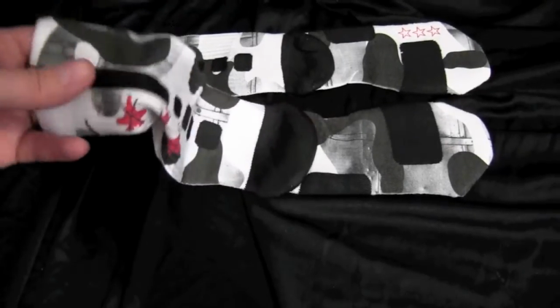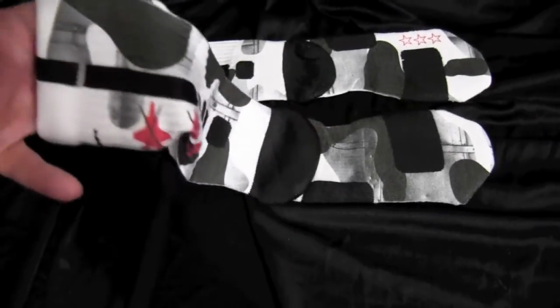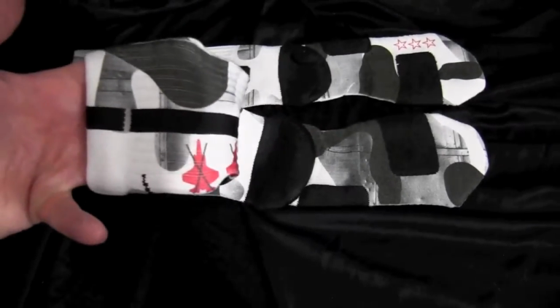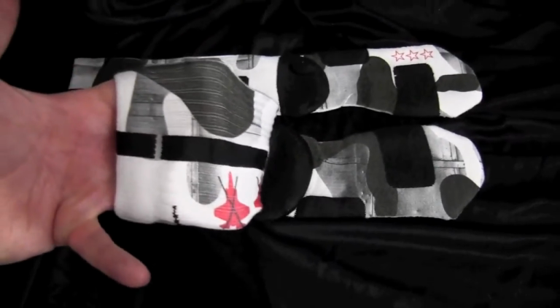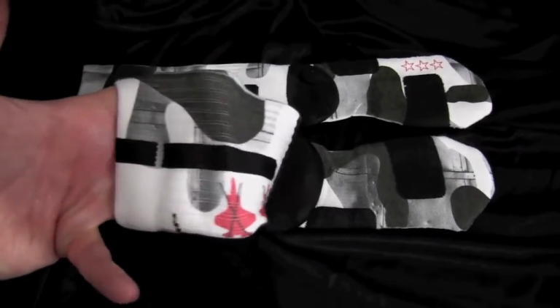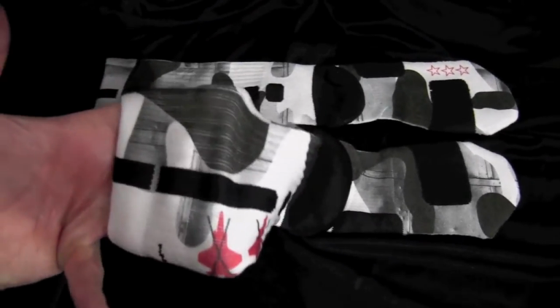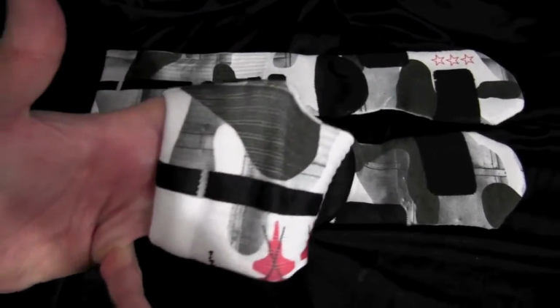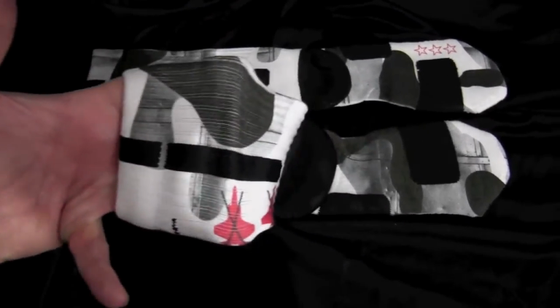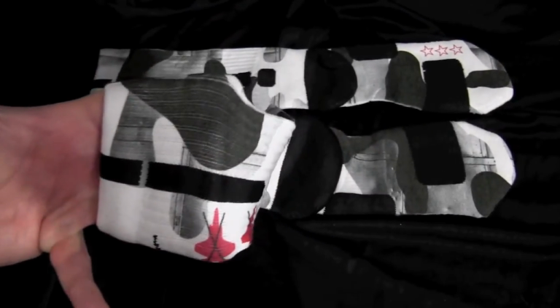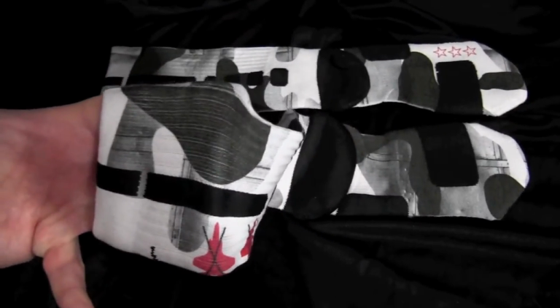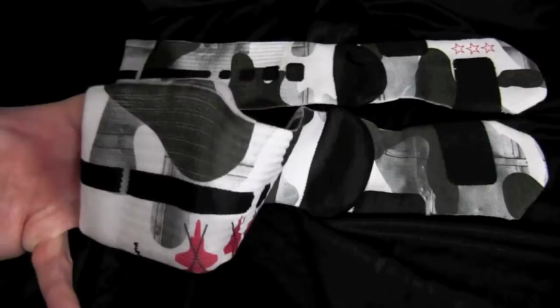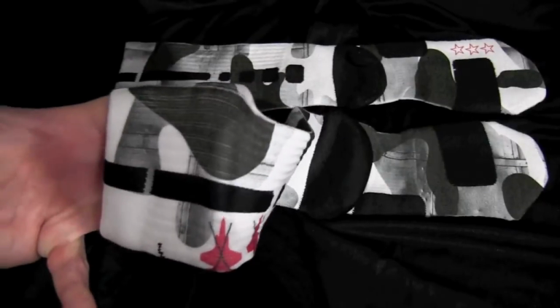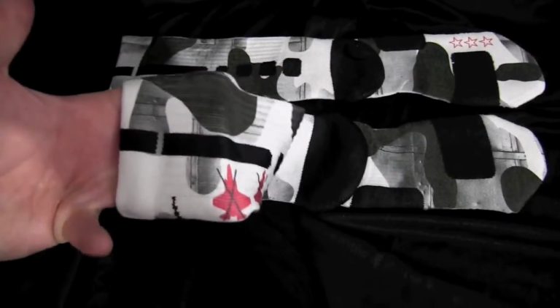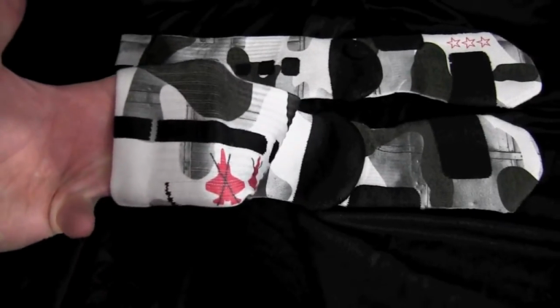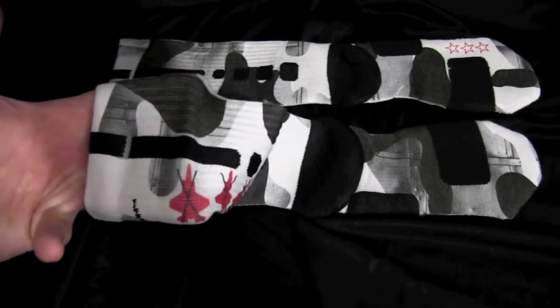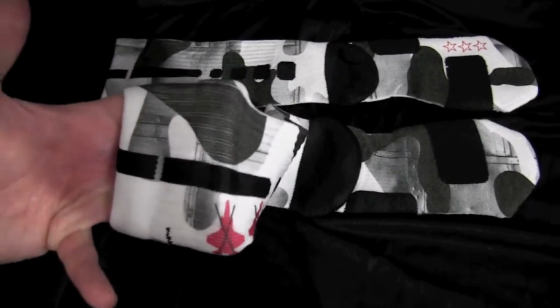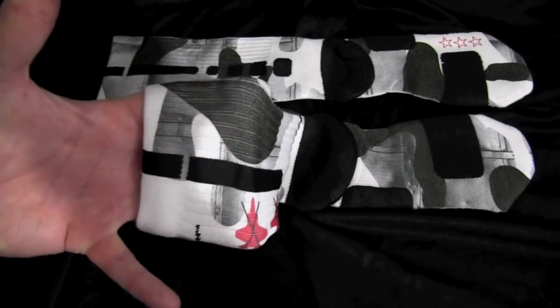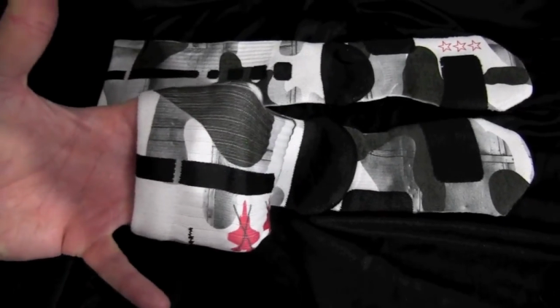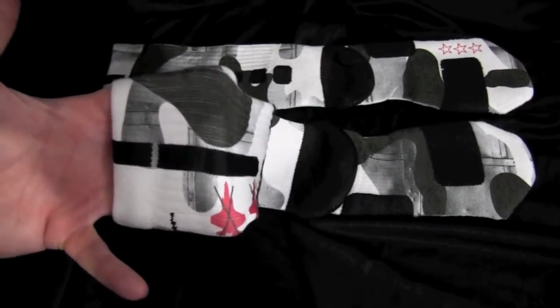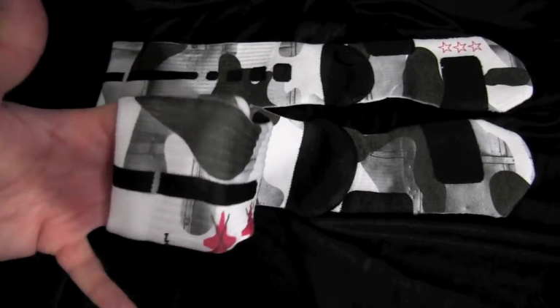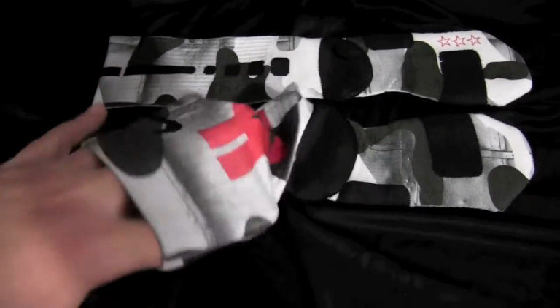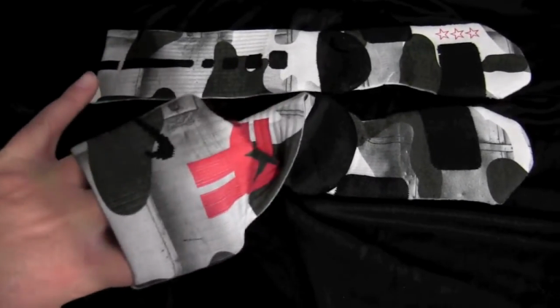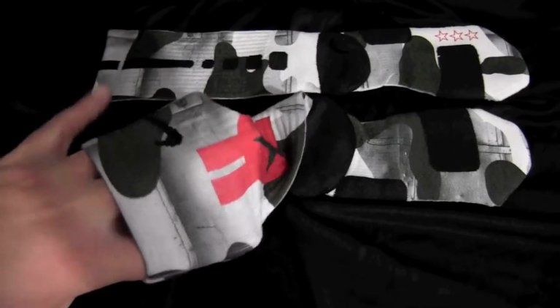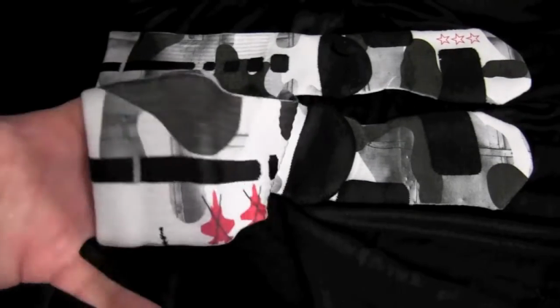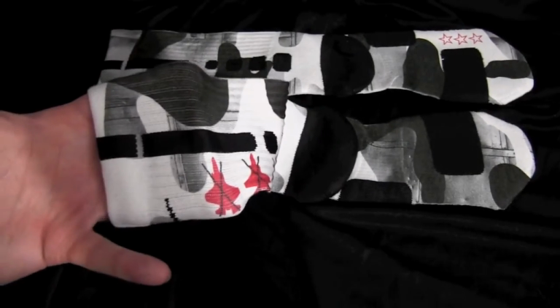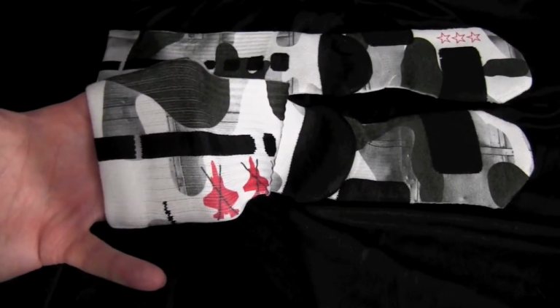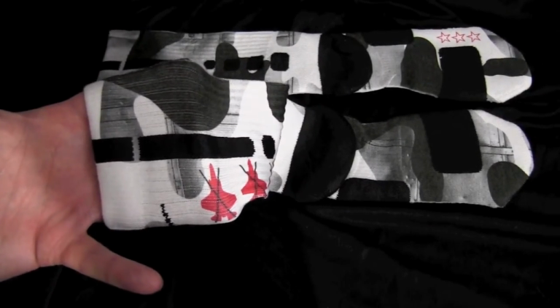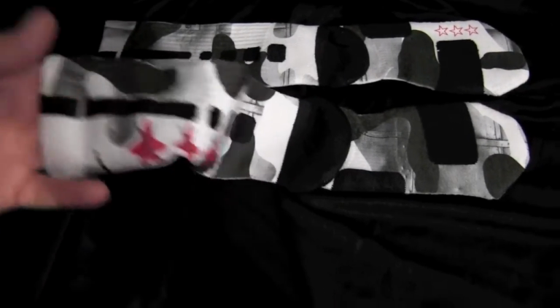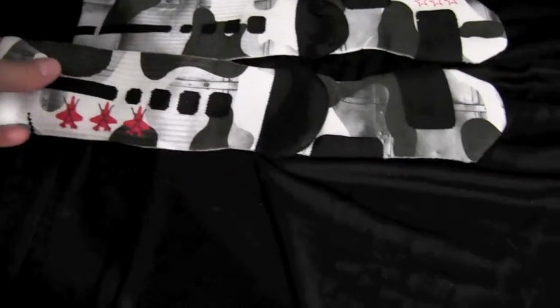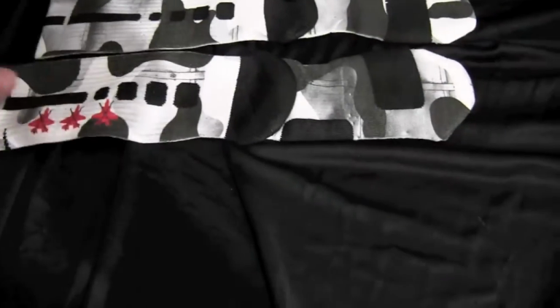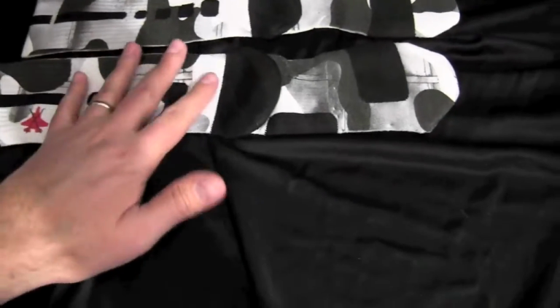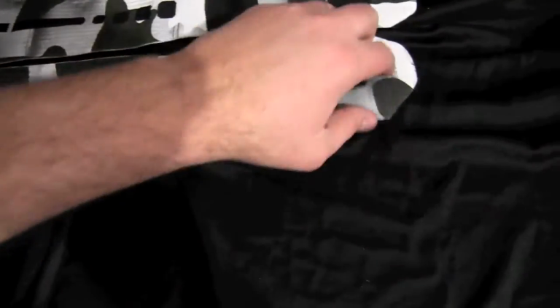We pre-stretch all our elites, so you're not going to really see any issues. I've got big hands so I'm stretching these a lot, but when you put them on they'll look good.